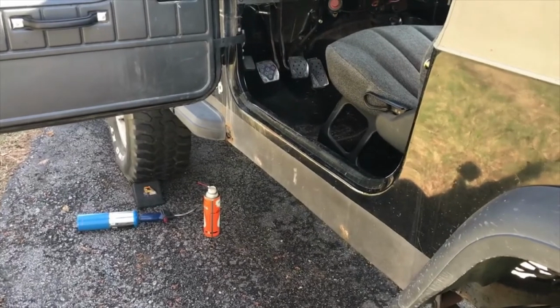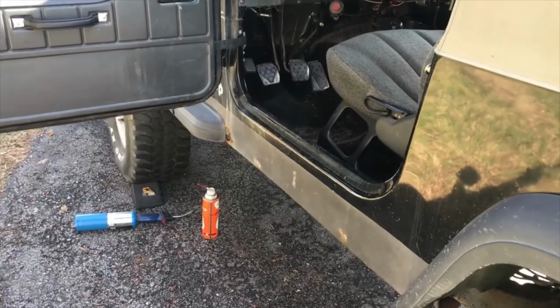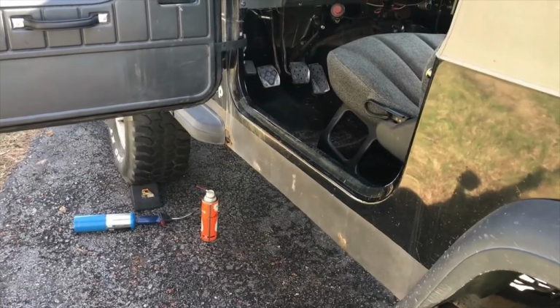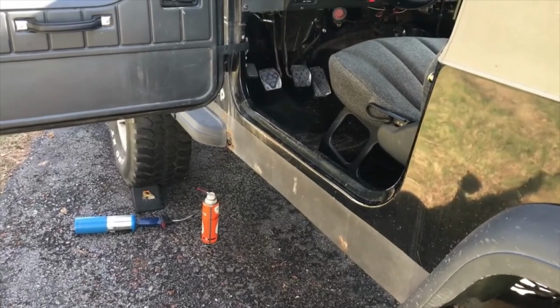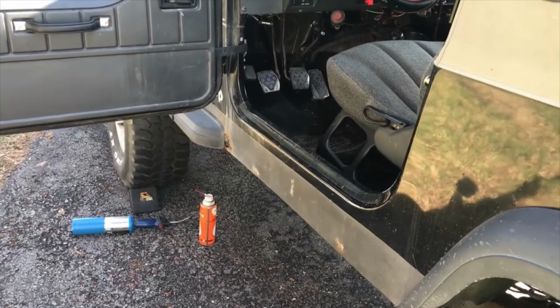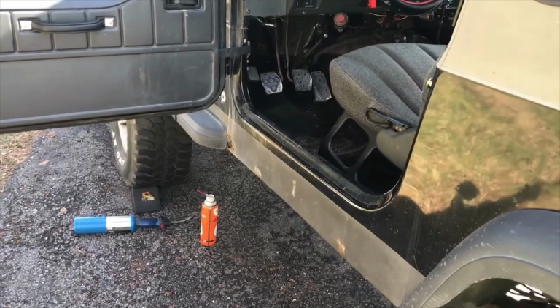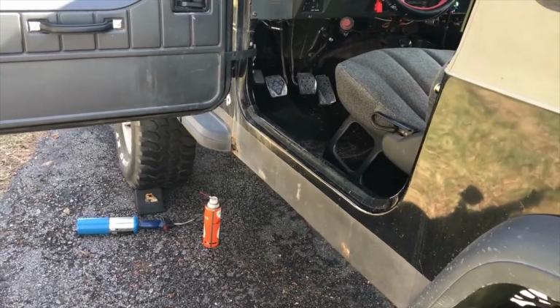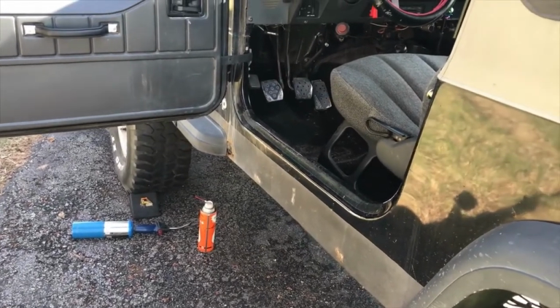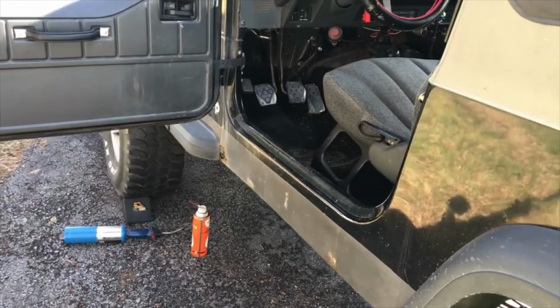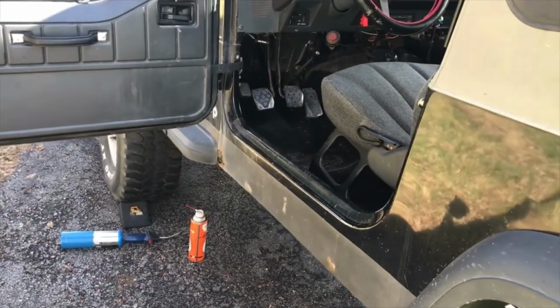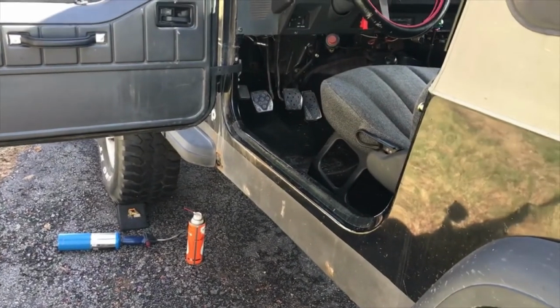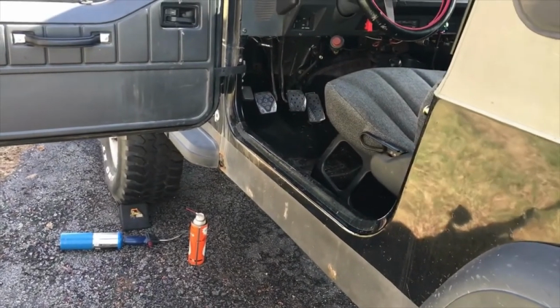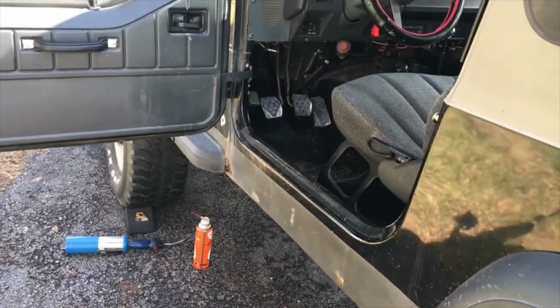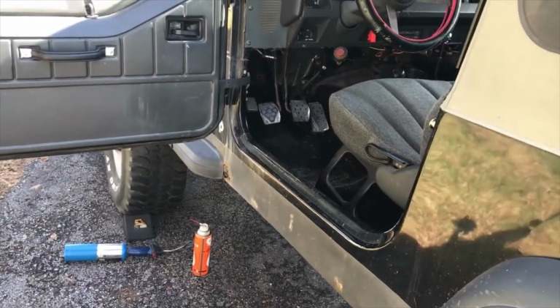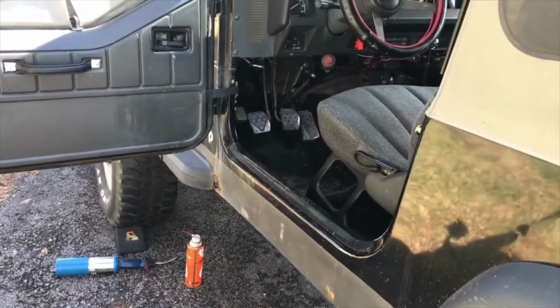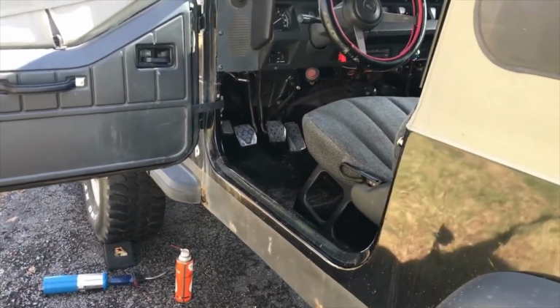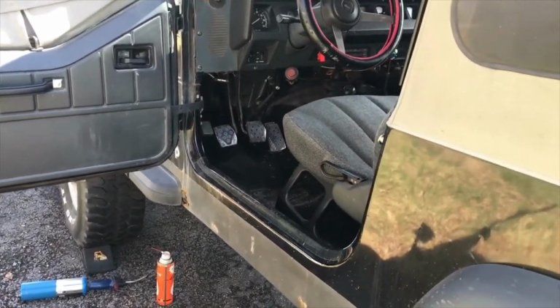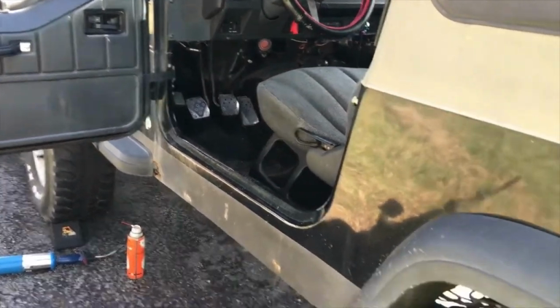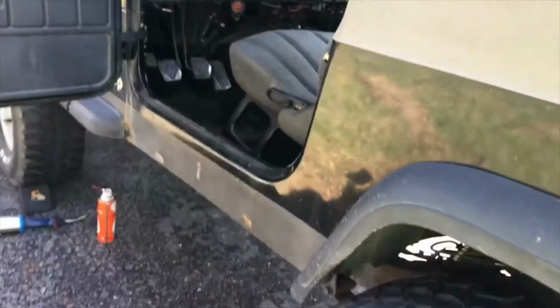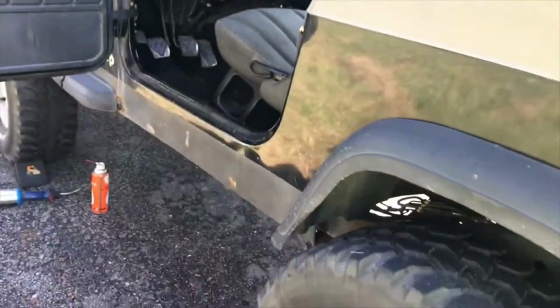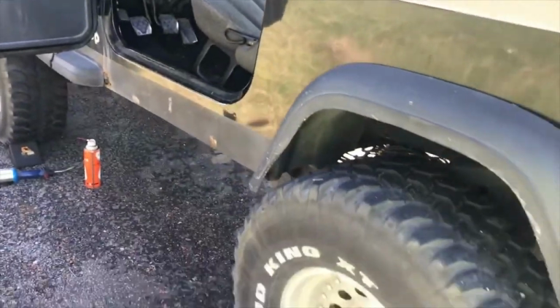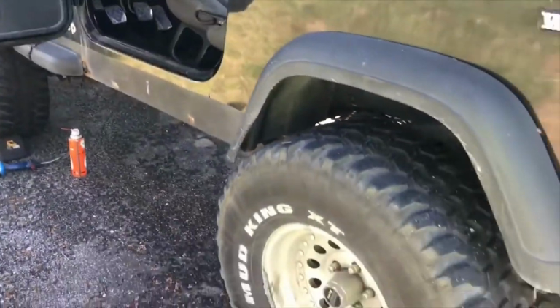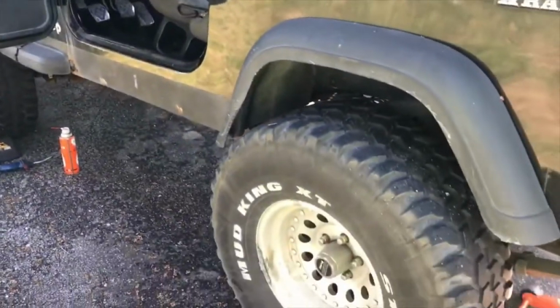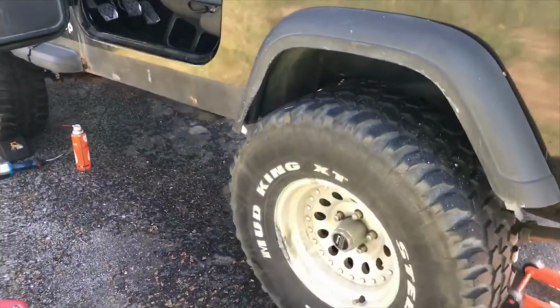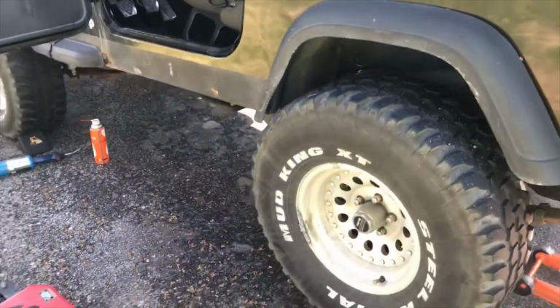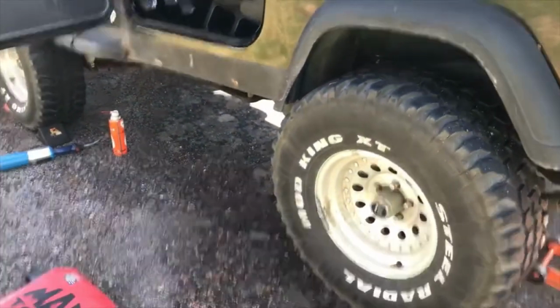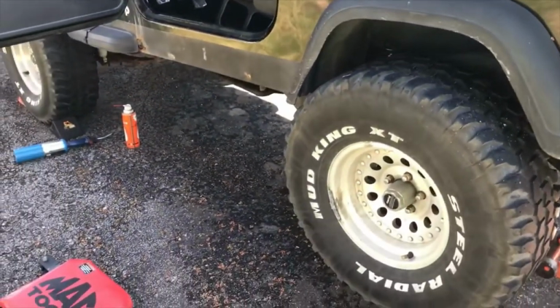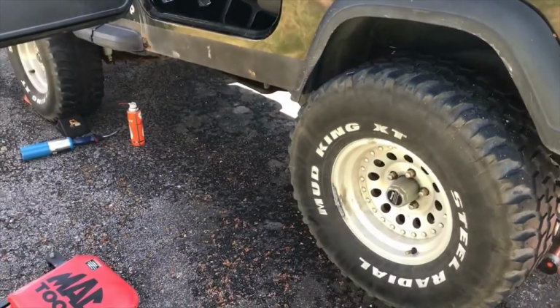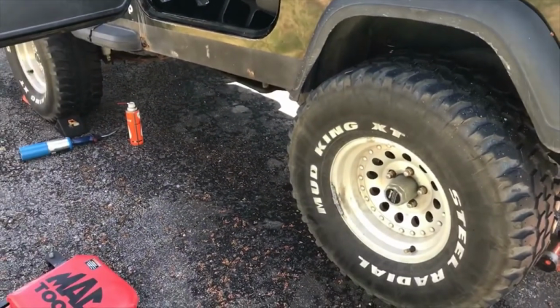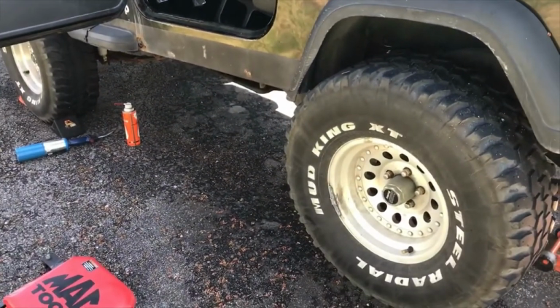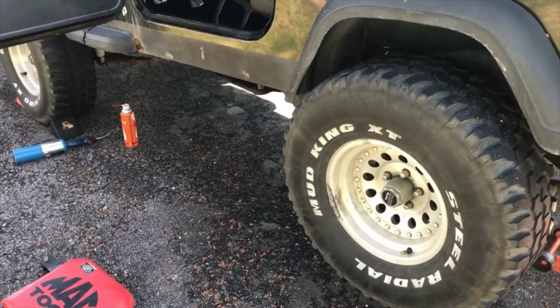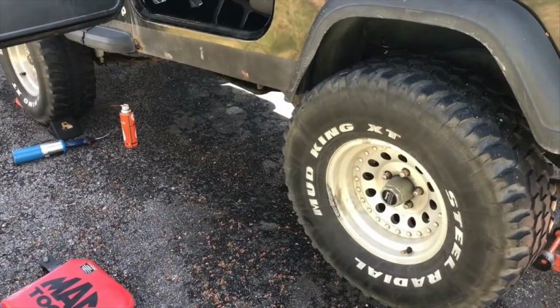I'll do a more in-depth video later on when I actually take some apart again. Otherwise that's pretty much good to go. Remember: like, click subscribe, click the bell, all that good stuff - and we'll see you on the next tip video from Flatland Jeeper.